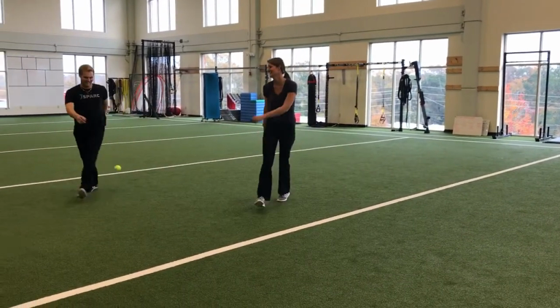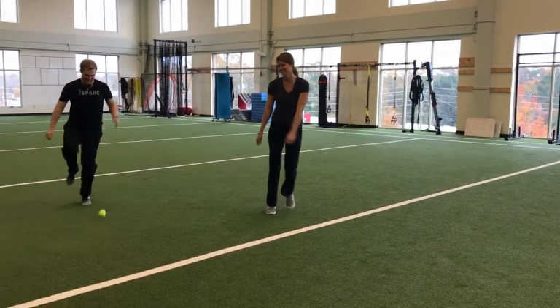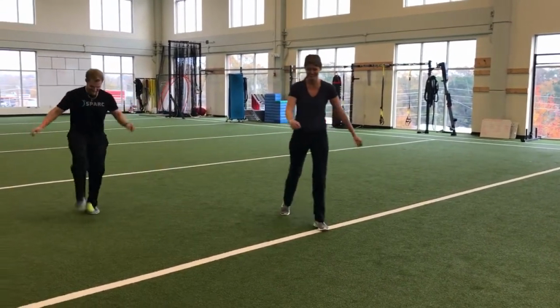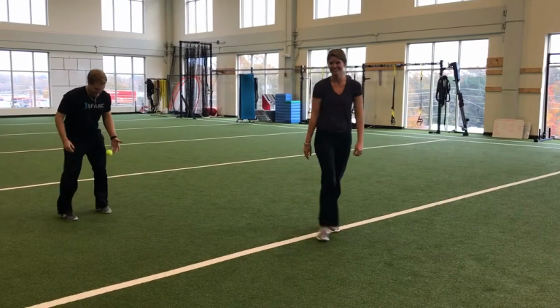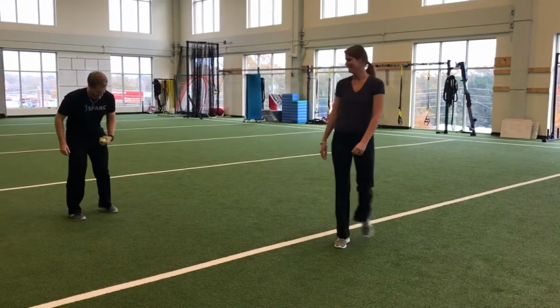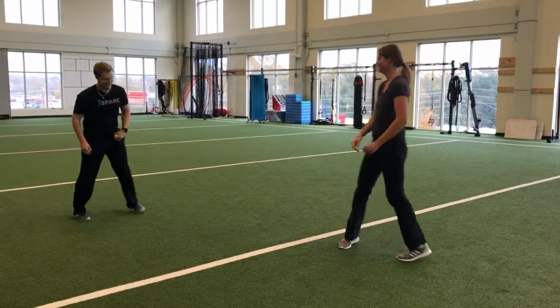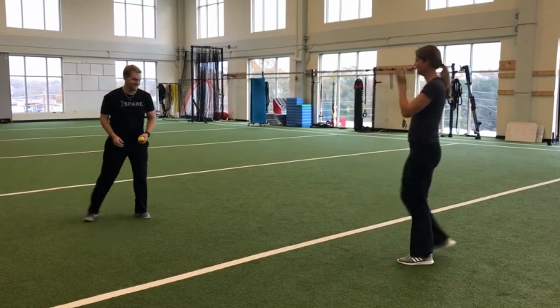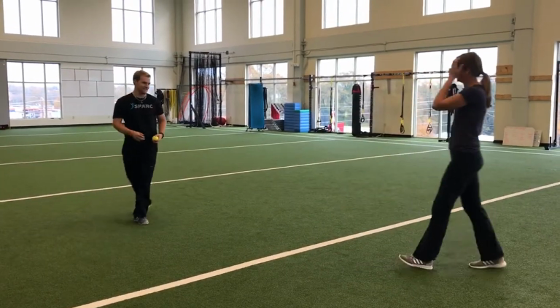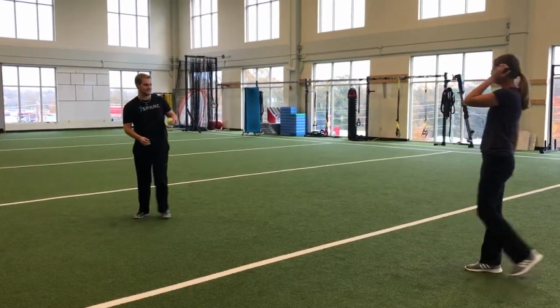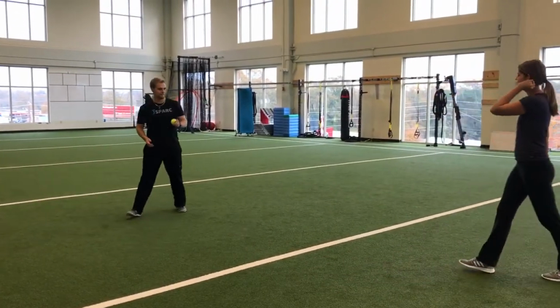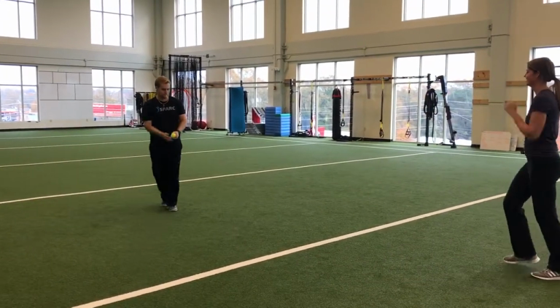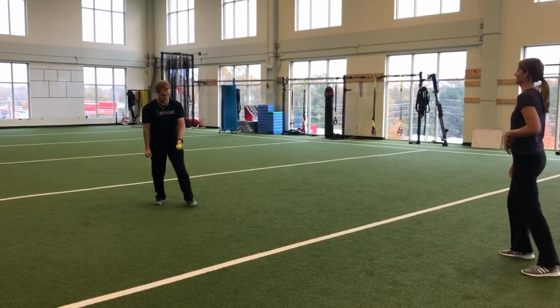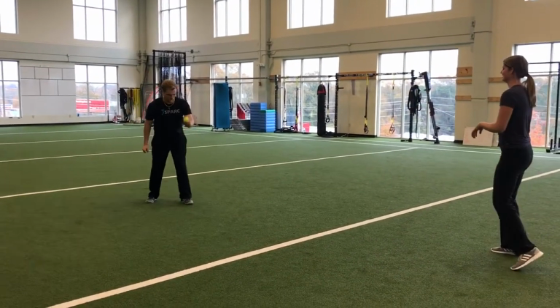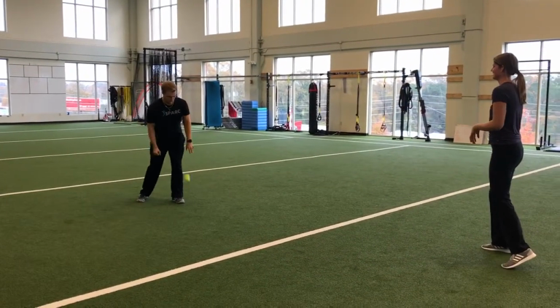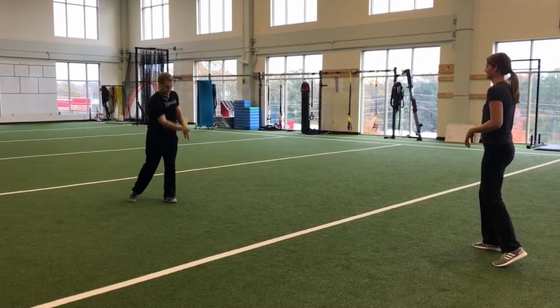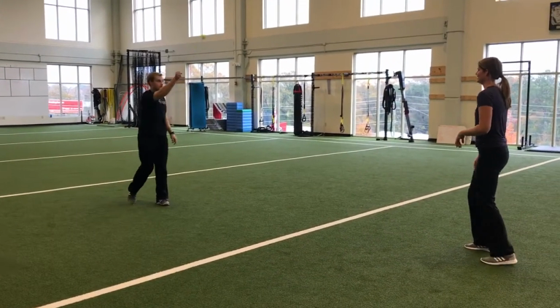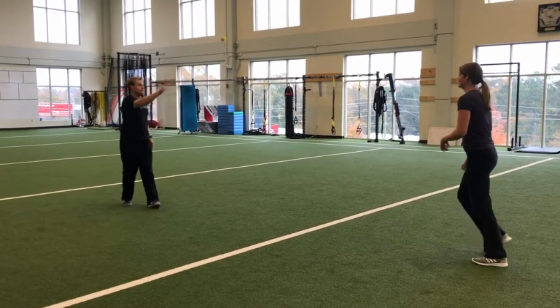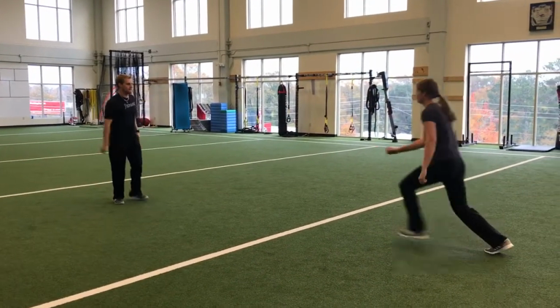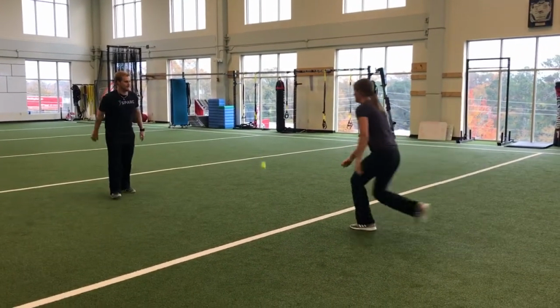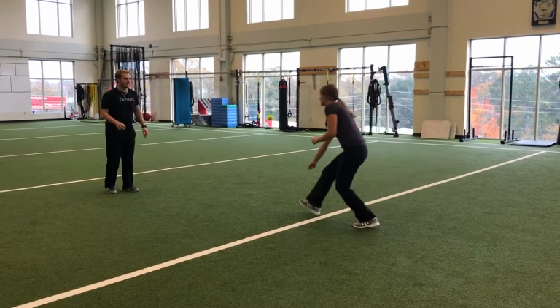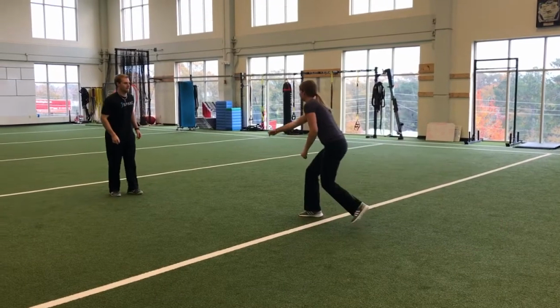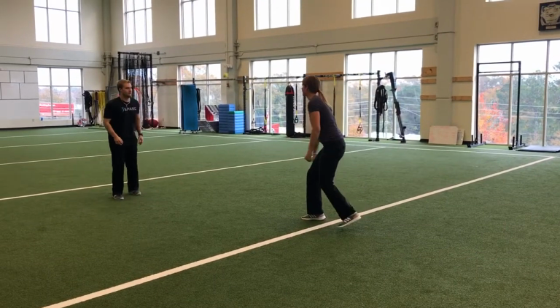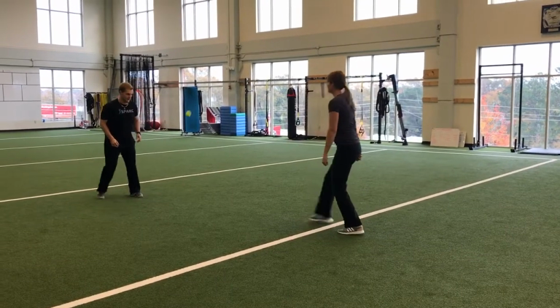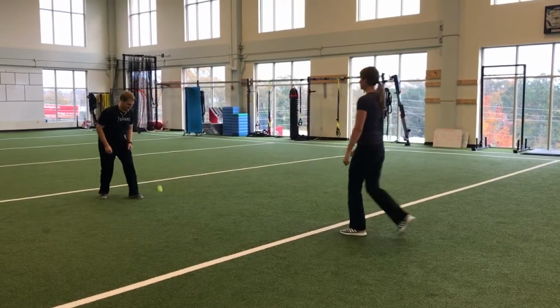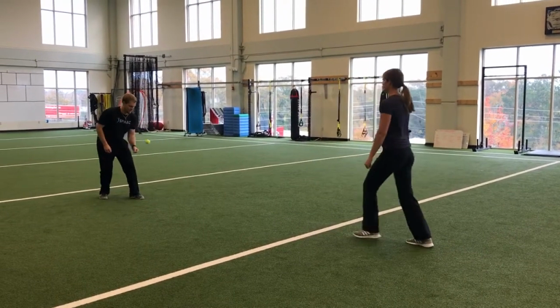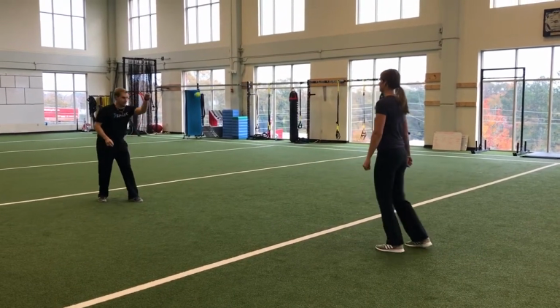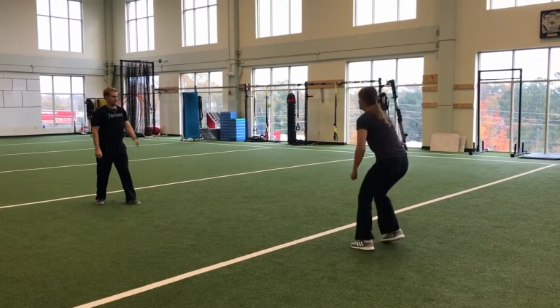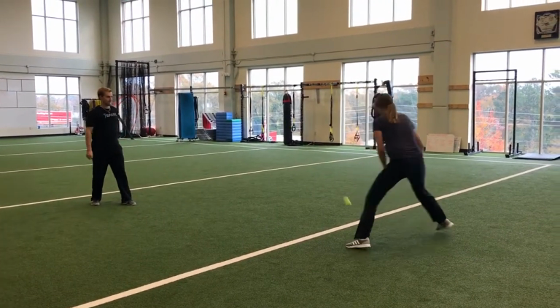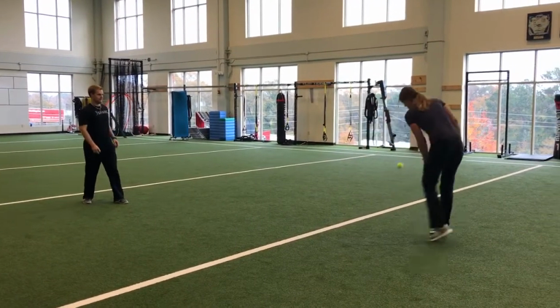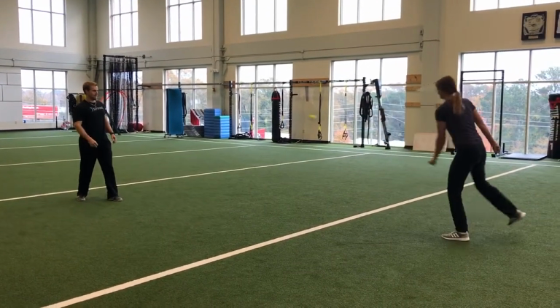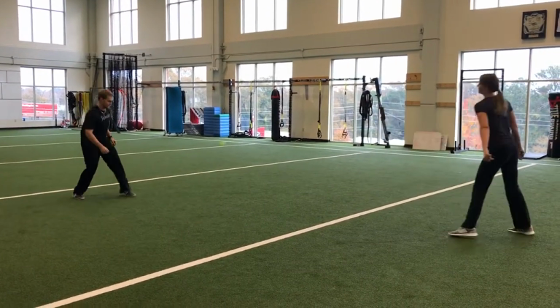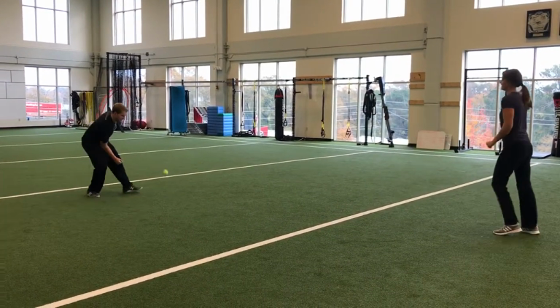If you want to take it a little more advanced, you can have them switch hands each time. They'll hit the ball once with their left hand, and the next time it comes to them they need to hit it with their right hand. It's going to make it a little more mental.